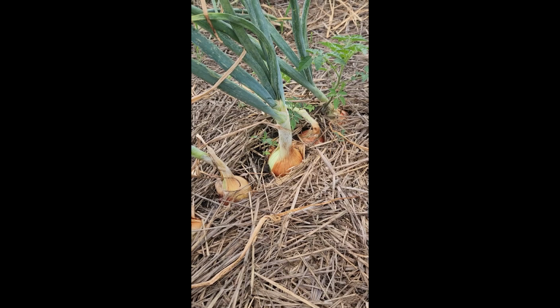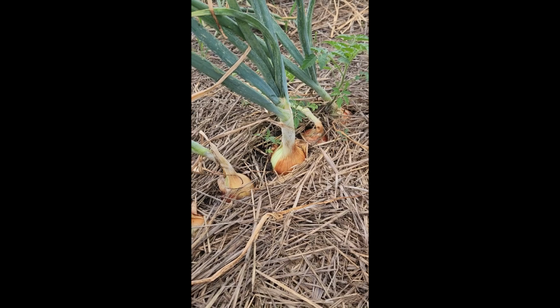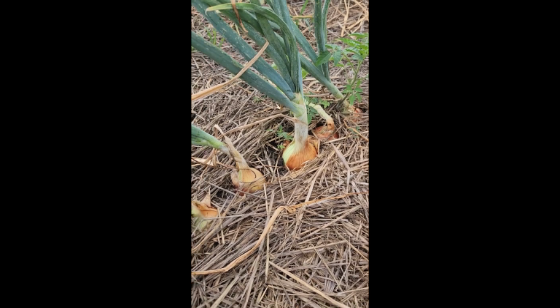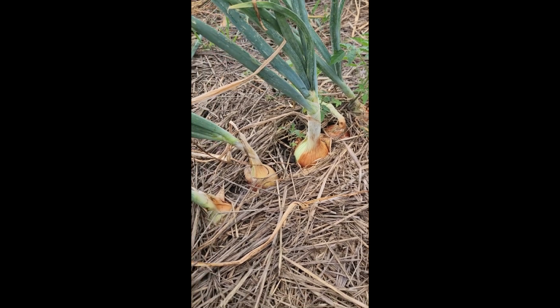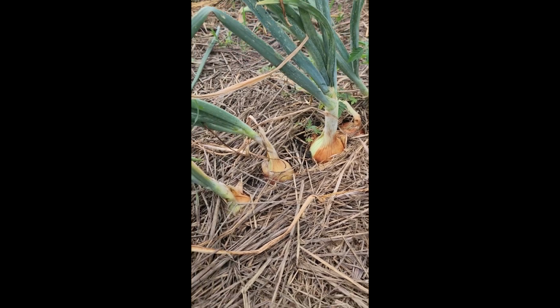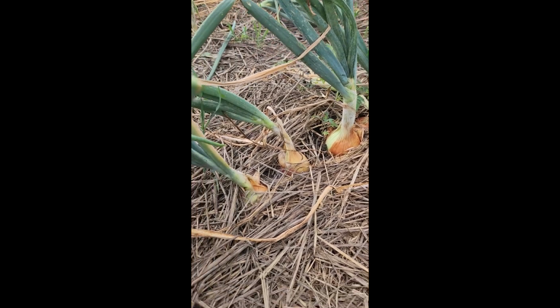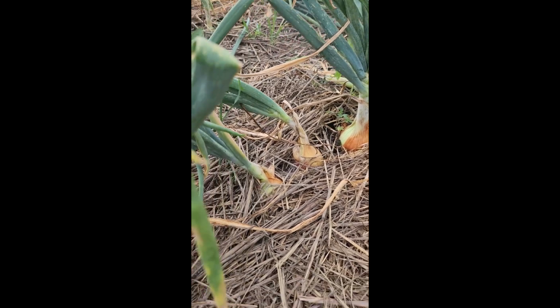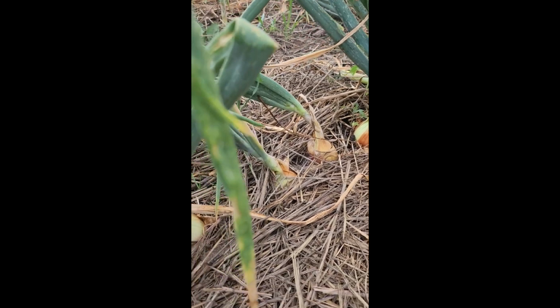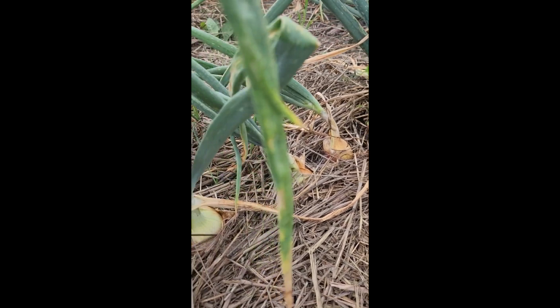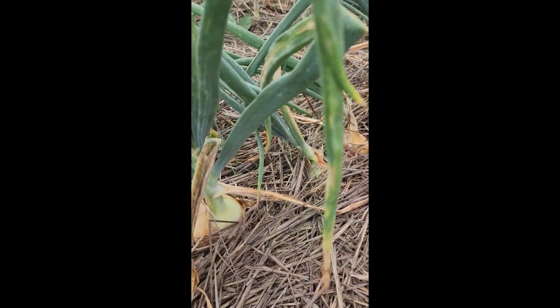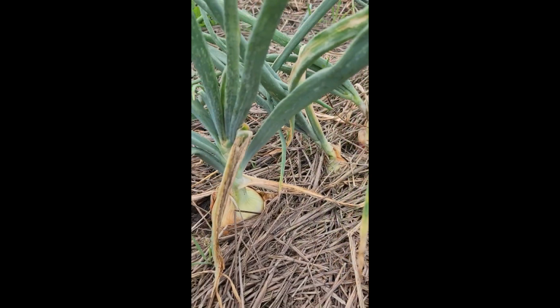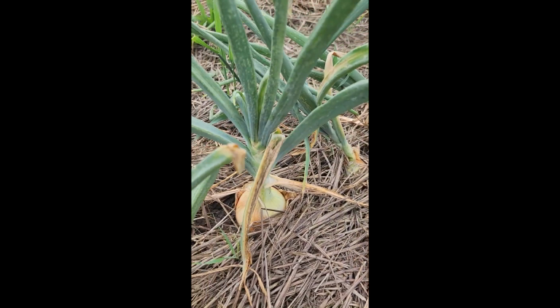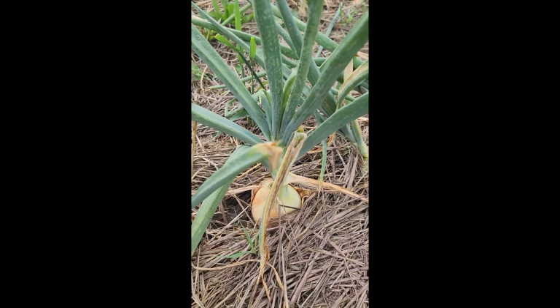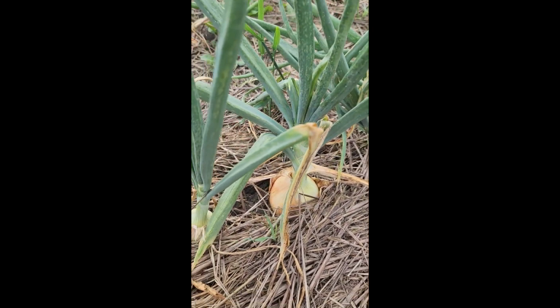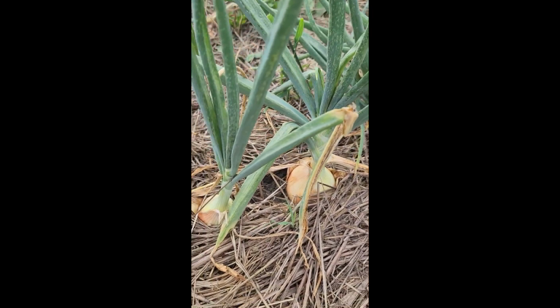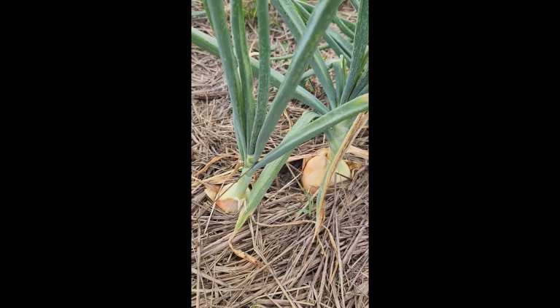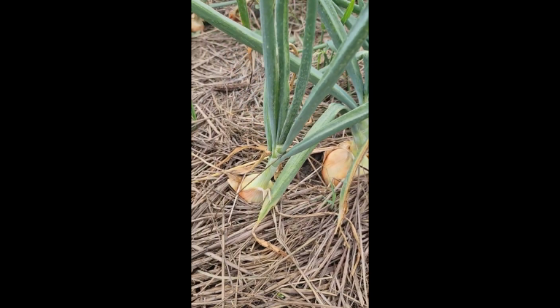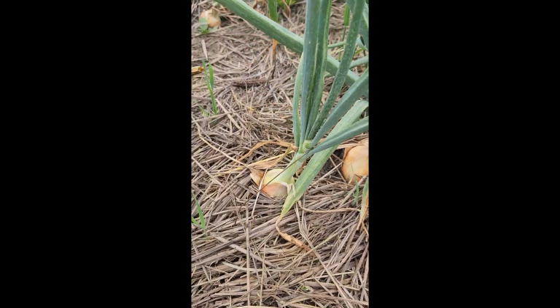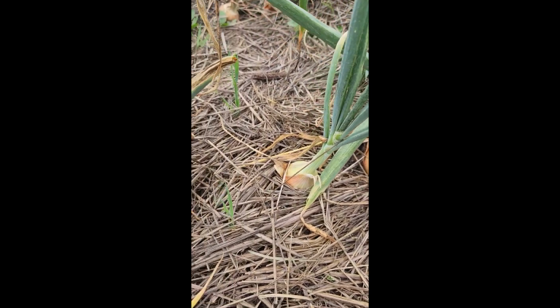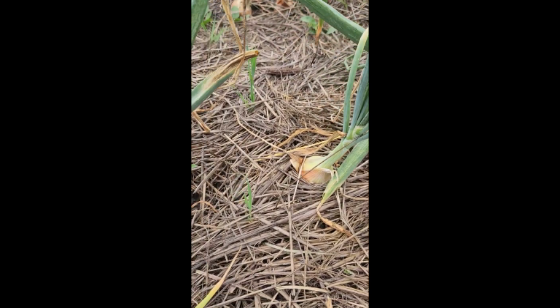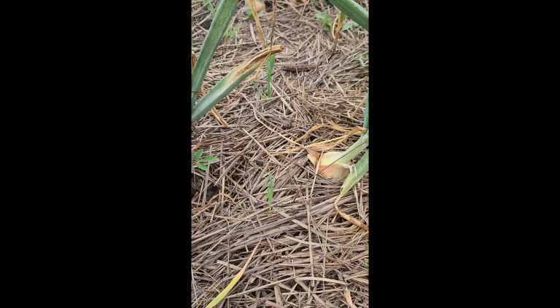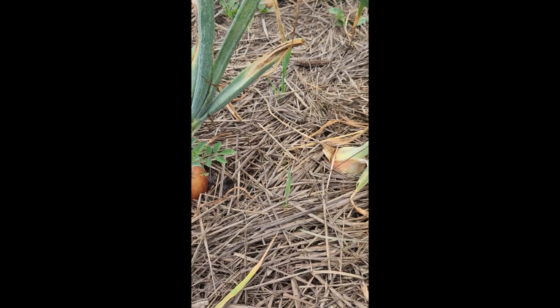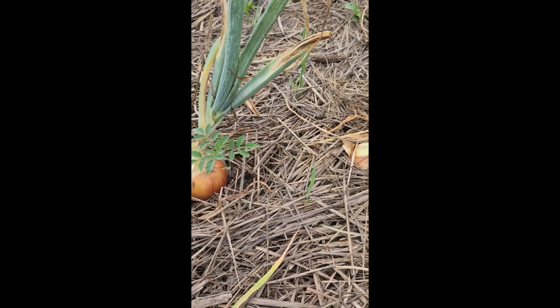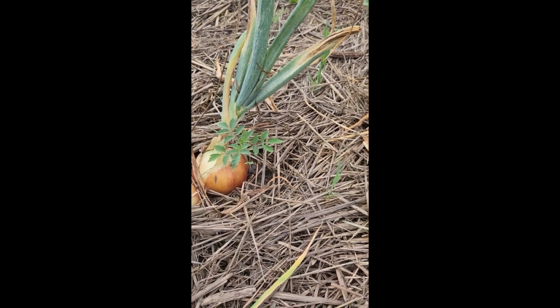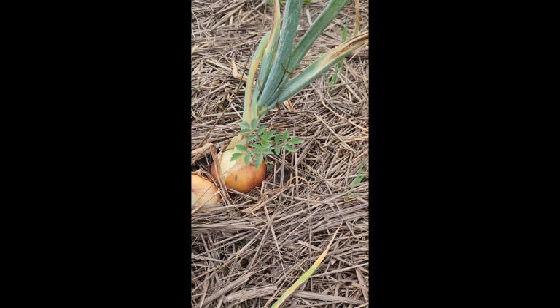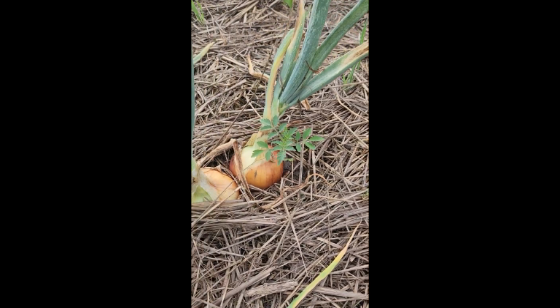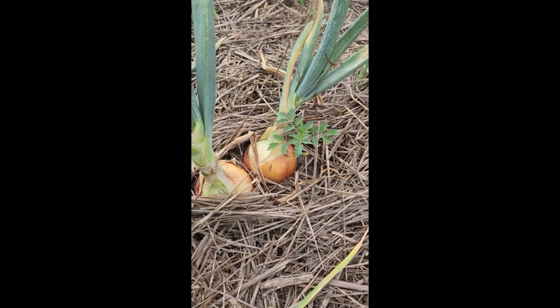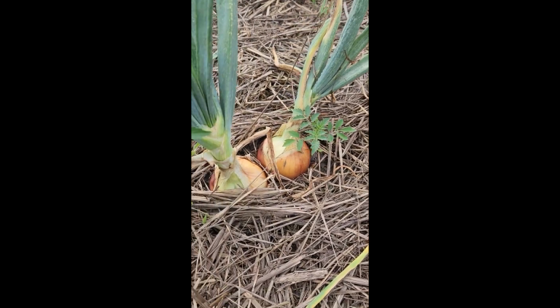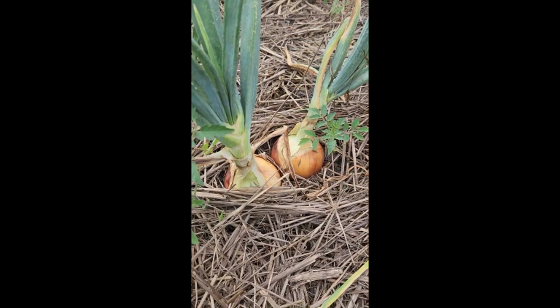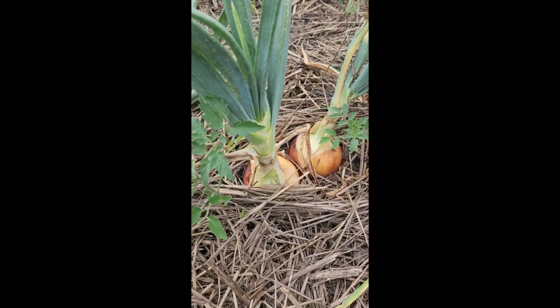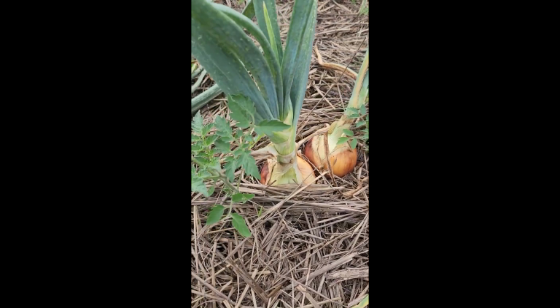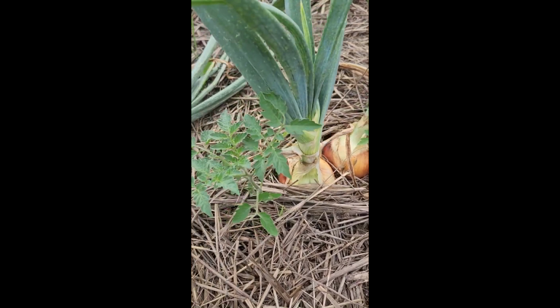Hello Onion Growers, this is Ray Krusey from the ISU Extension Outreach Office of Dubuque County. Today we're talking about whether our onions are ready to pull.